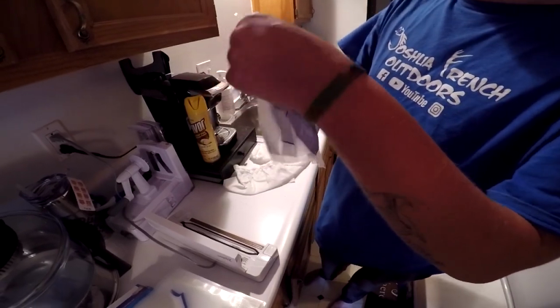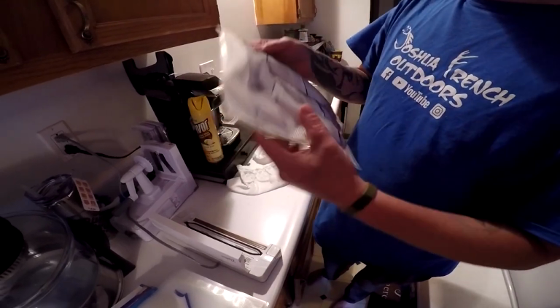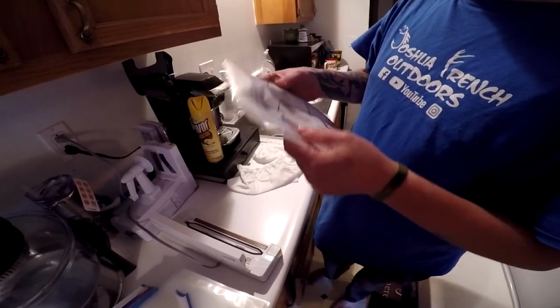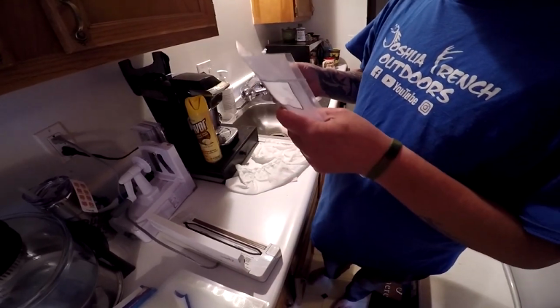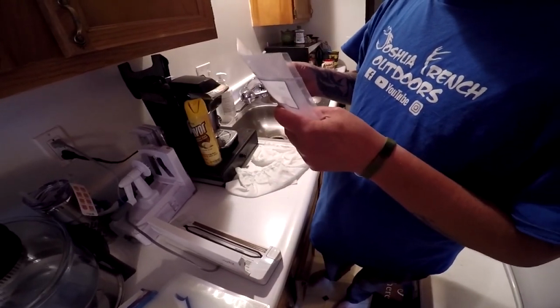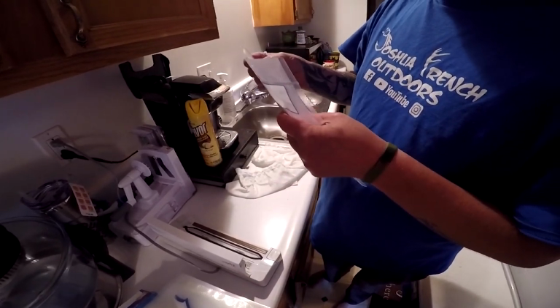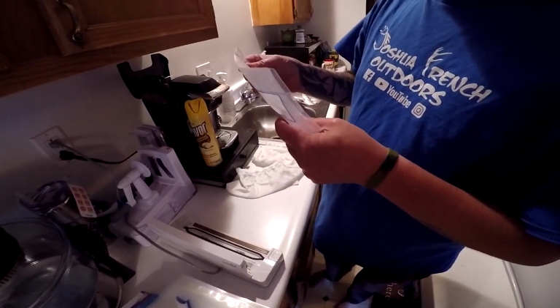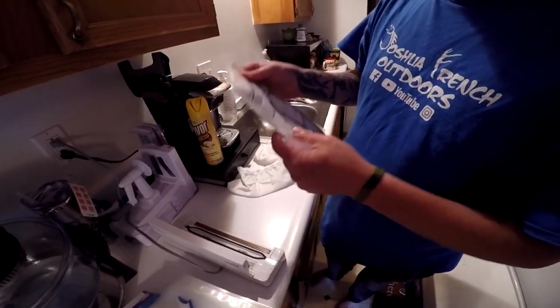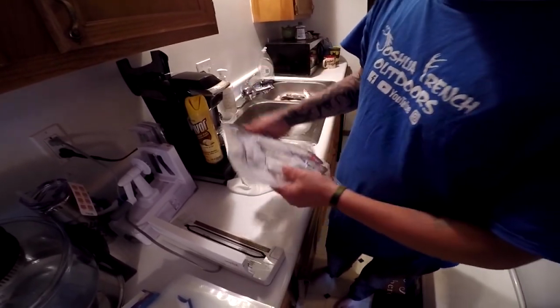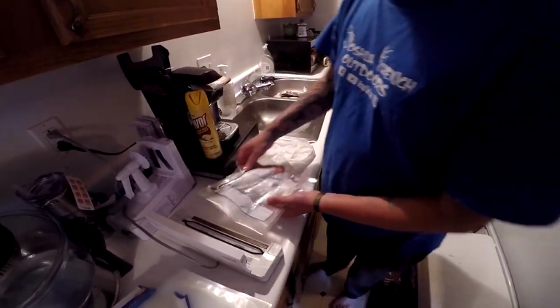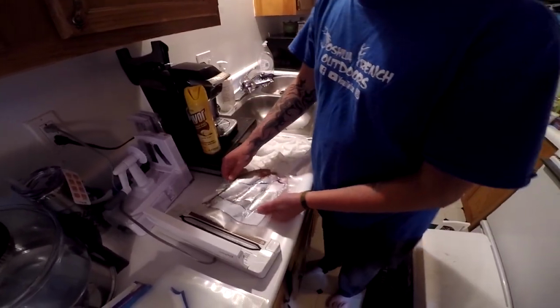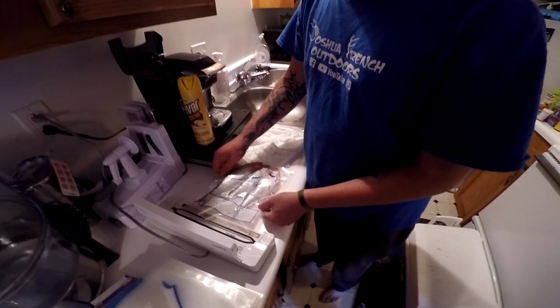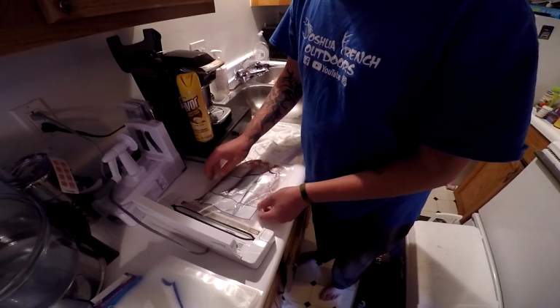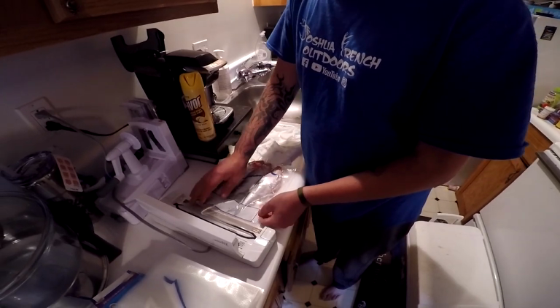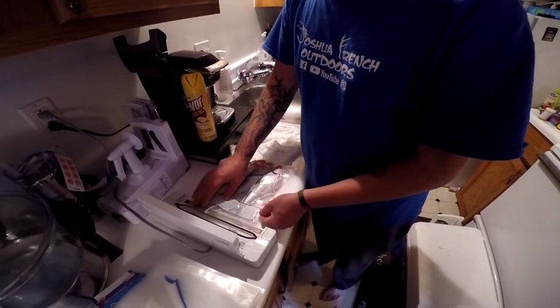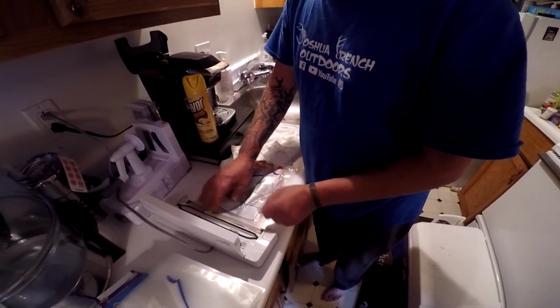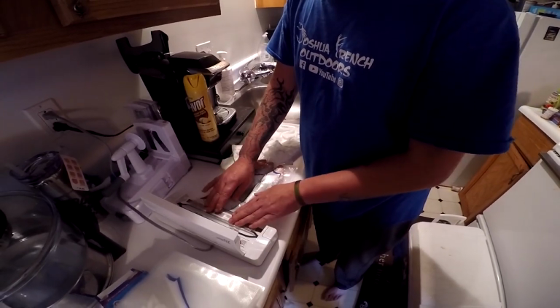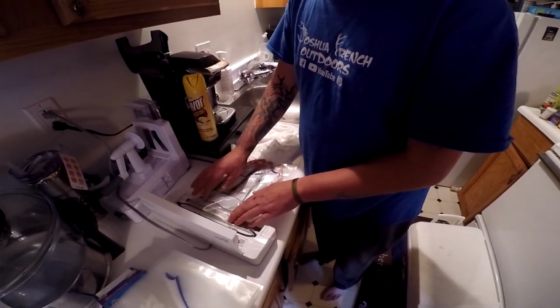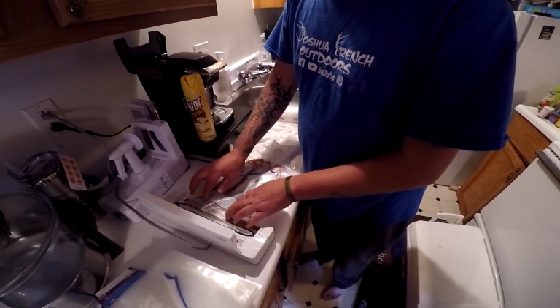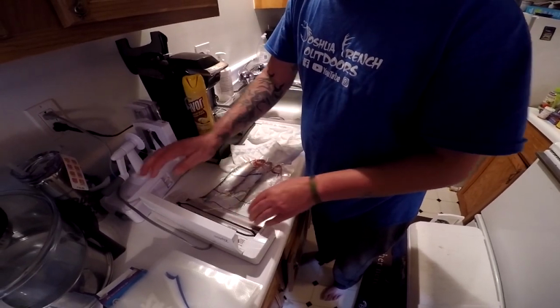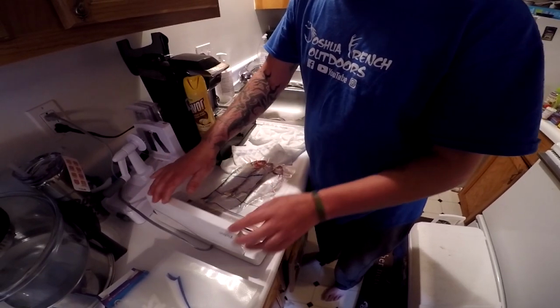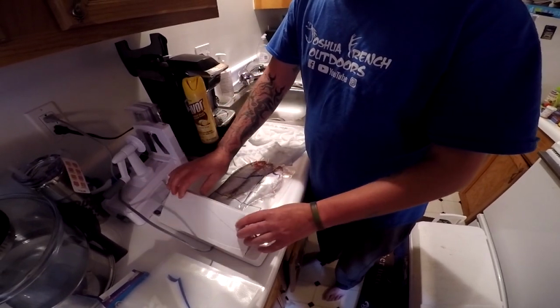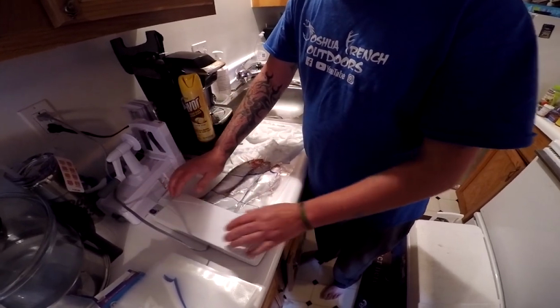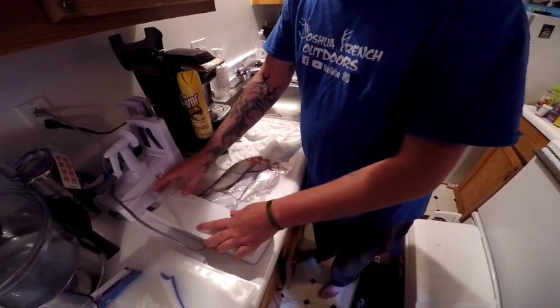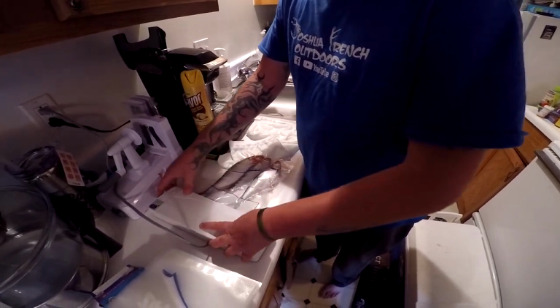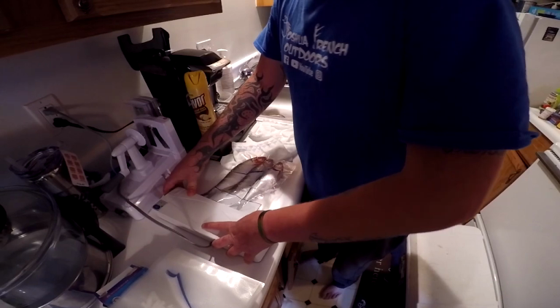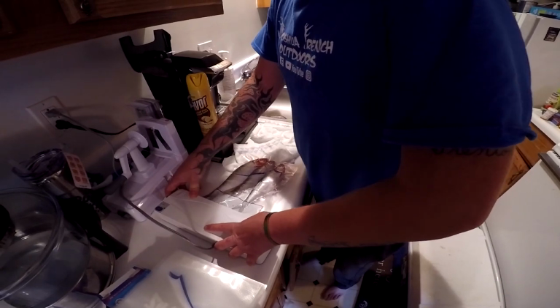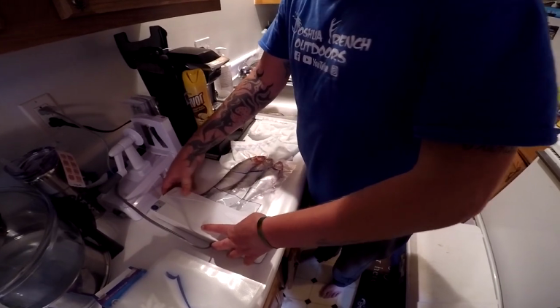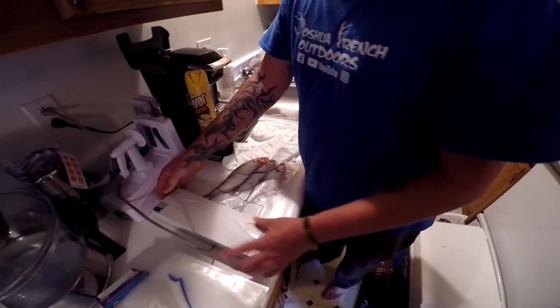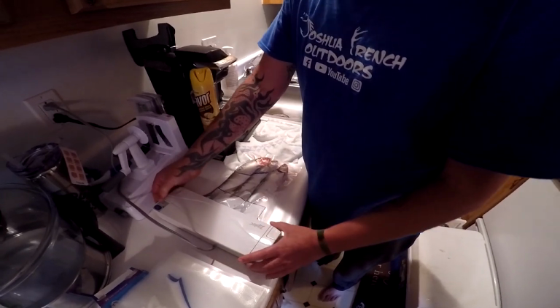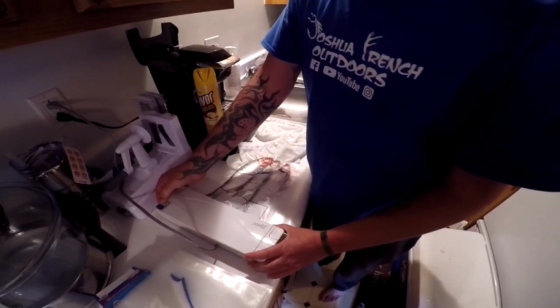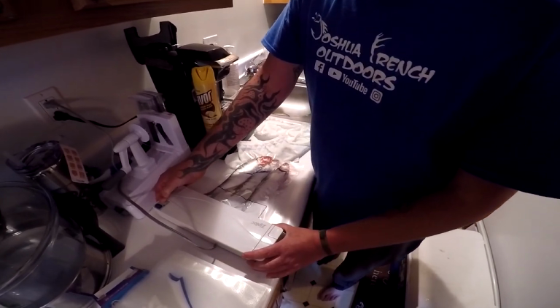I think it works, I don't know. We'll go right here and try to put just the fish in, because his tail's sticking out a little bit. We're just gonna double-pack him here.